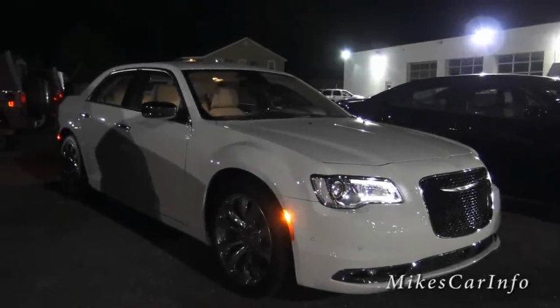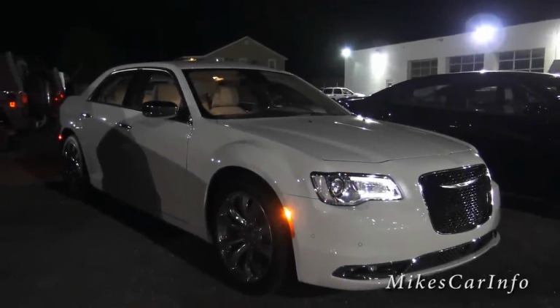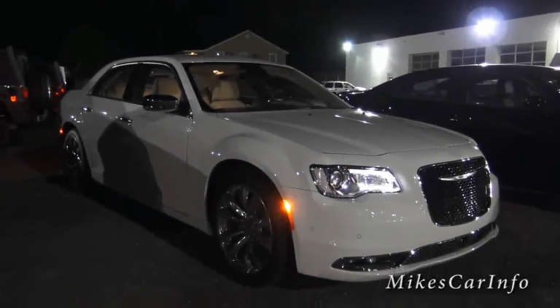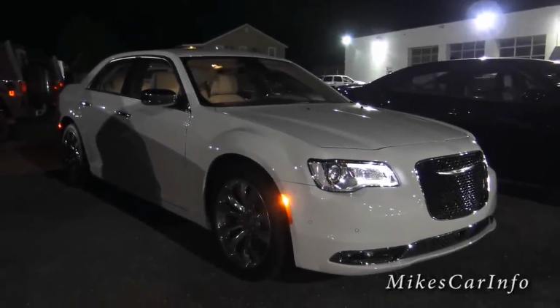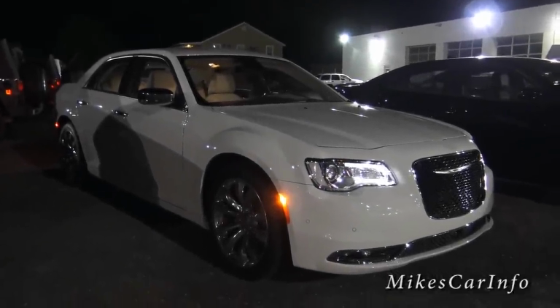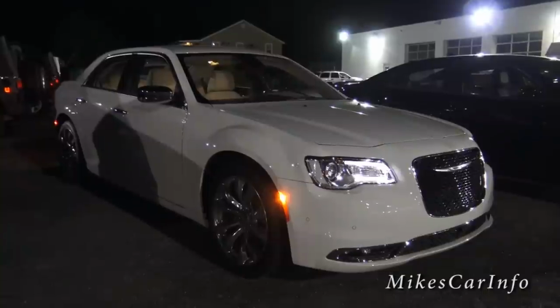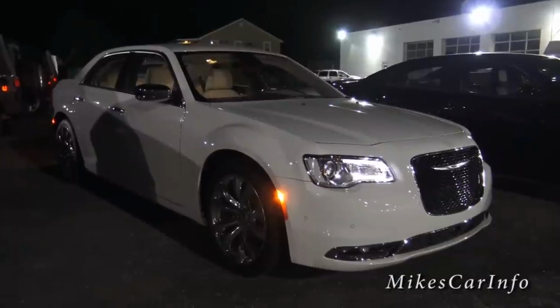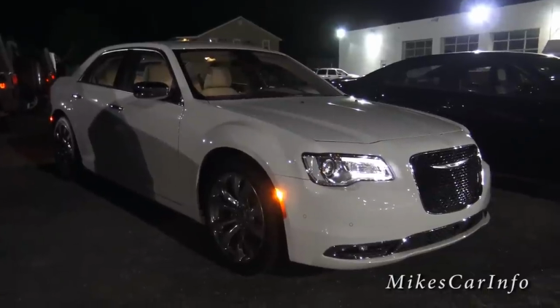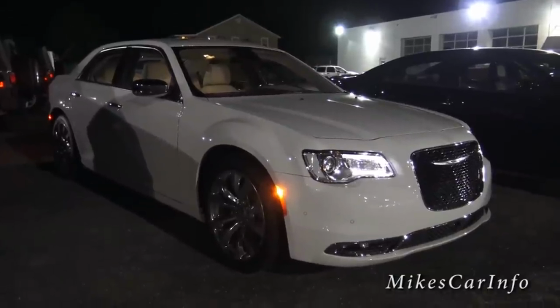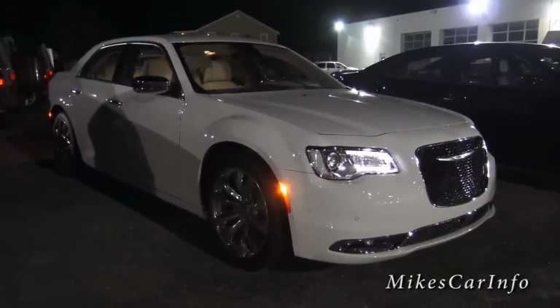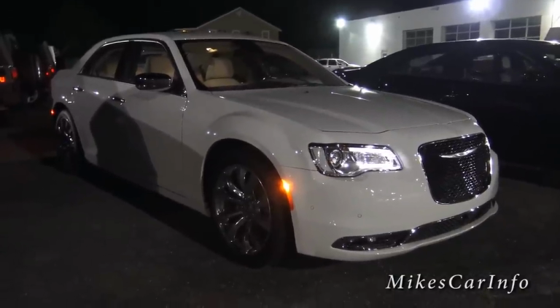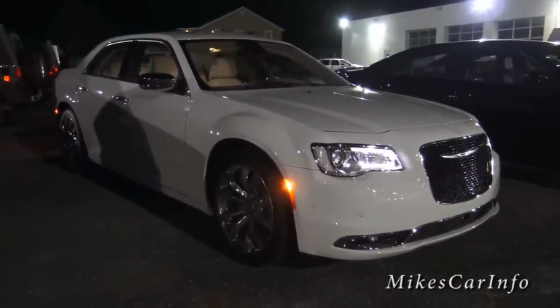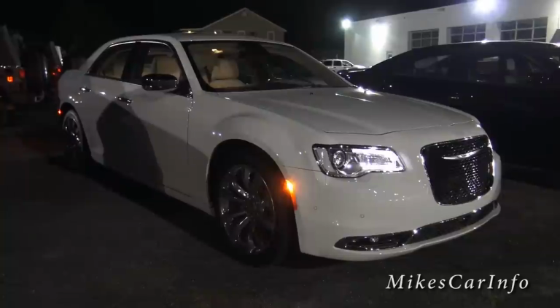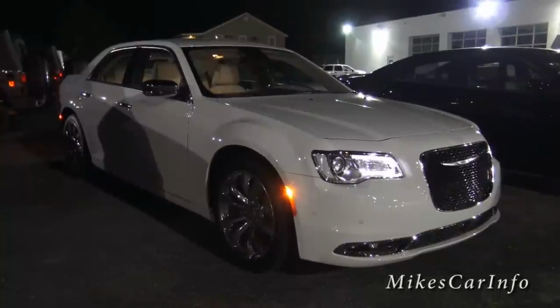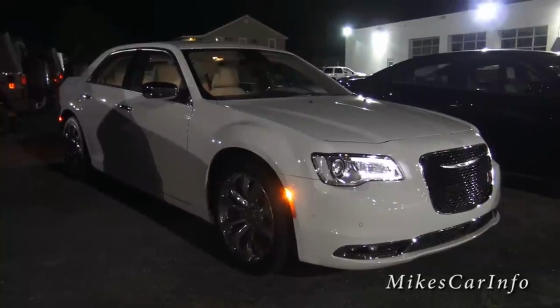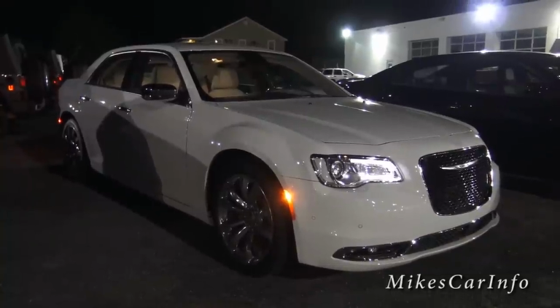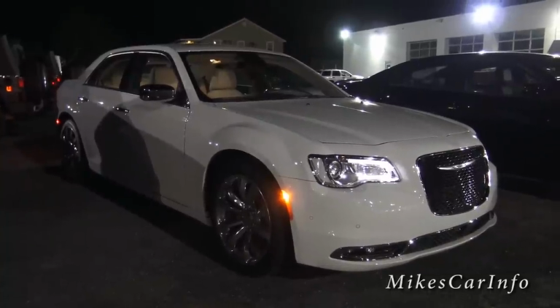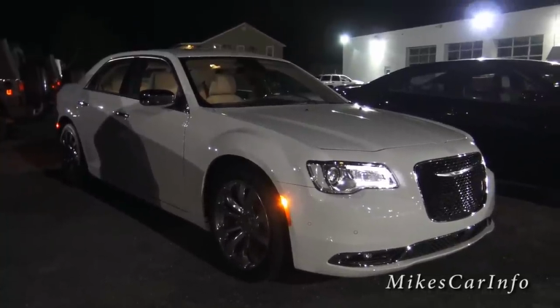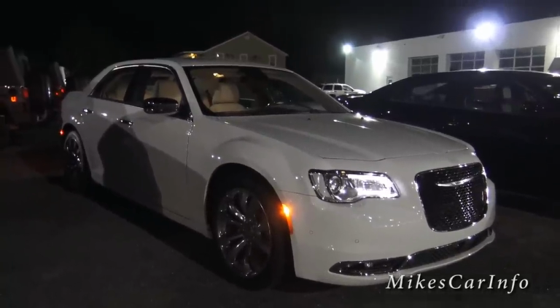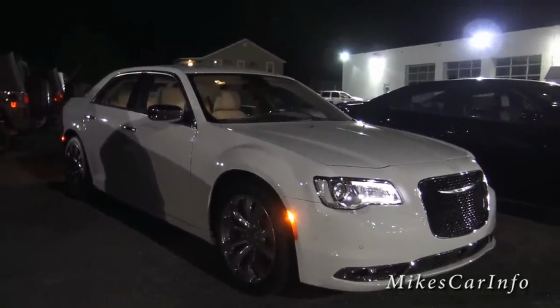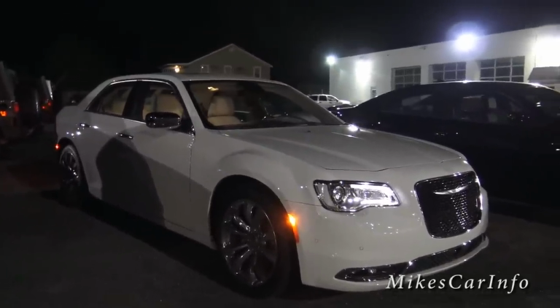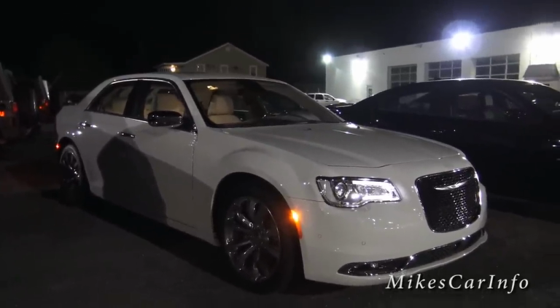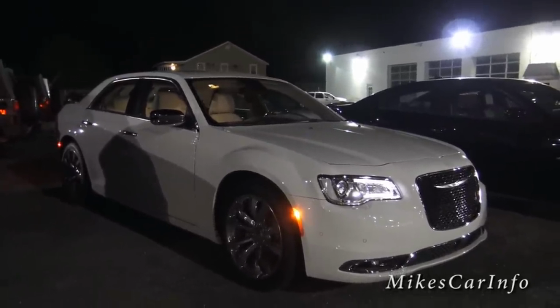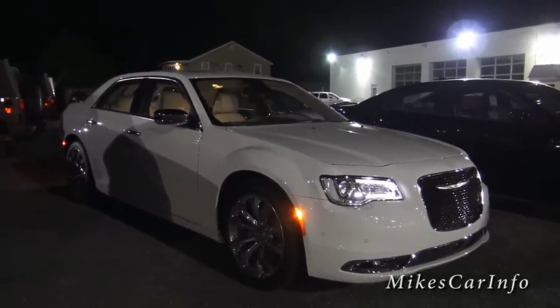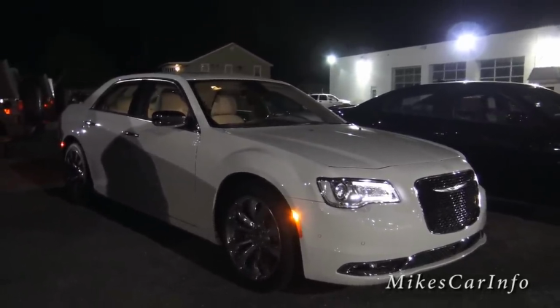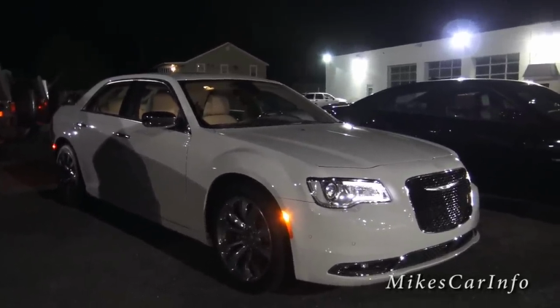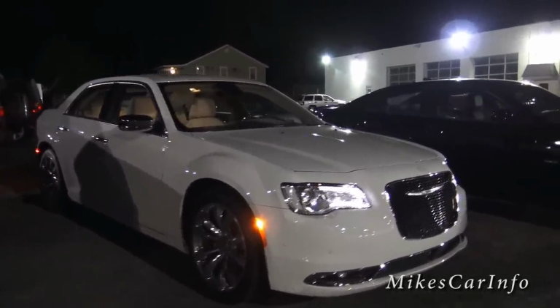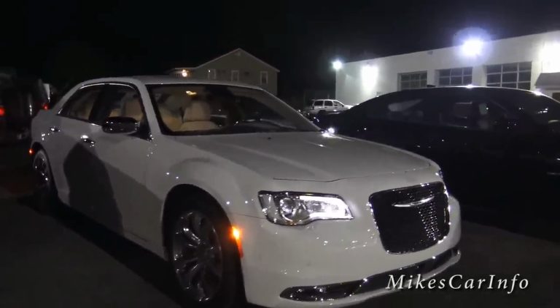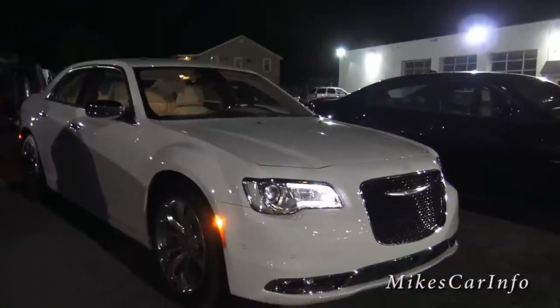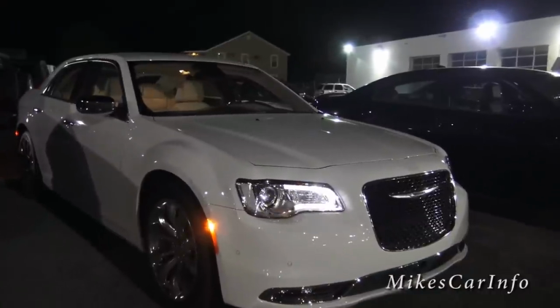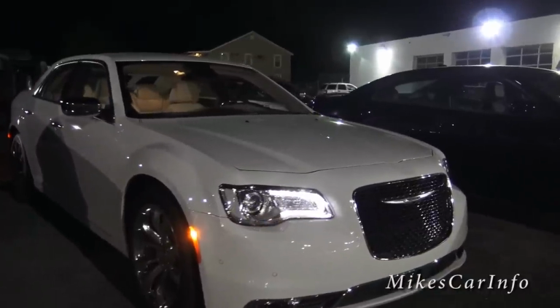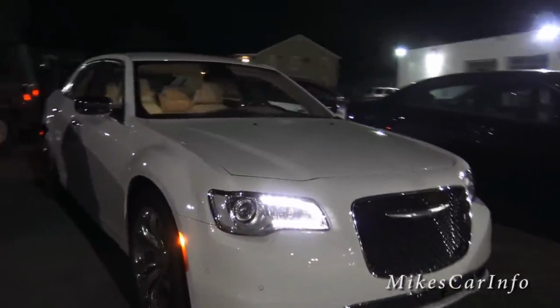Hey, this is Mike. I'm here at Van Underwood Chrysler Jeep Dodge Ram in Whiteville, North Carolina, and I'm checking out a 2015 Chrysler 300 at night so we can see what the lights look like.